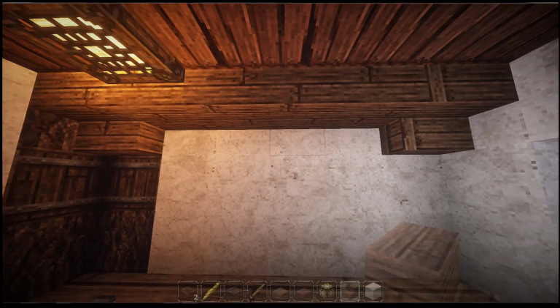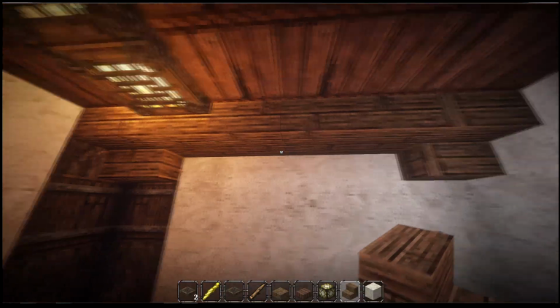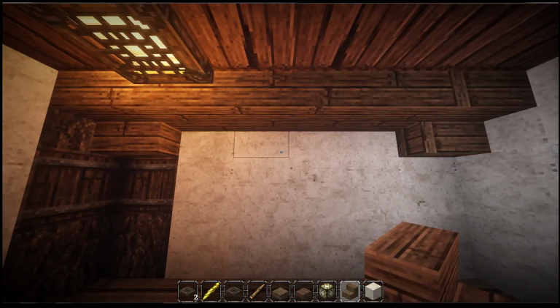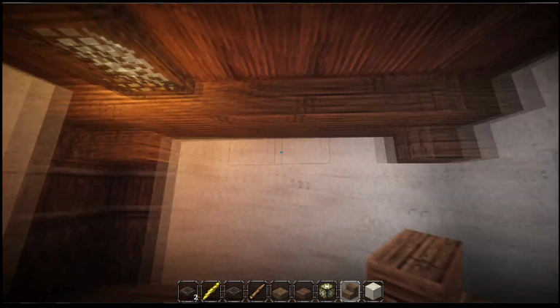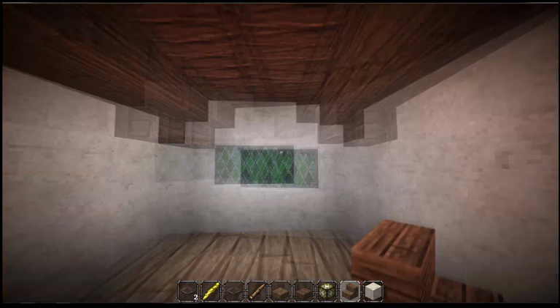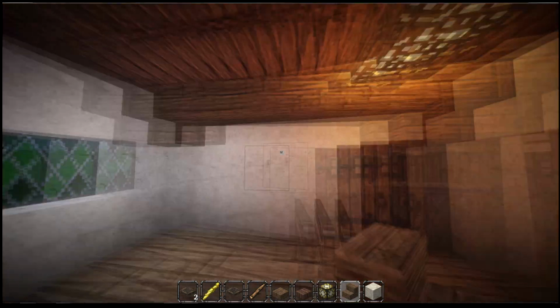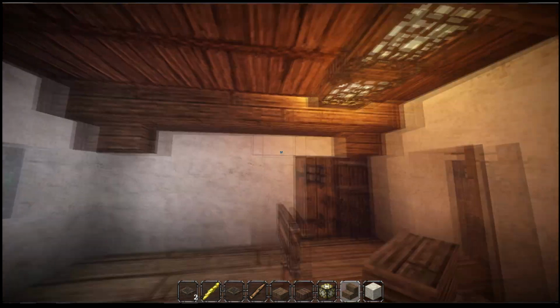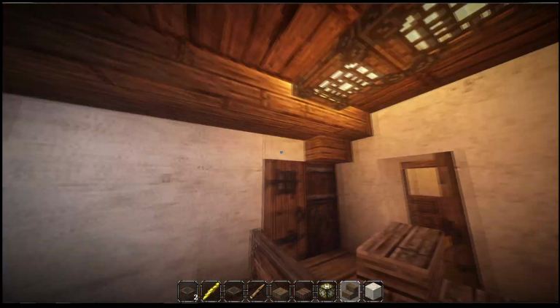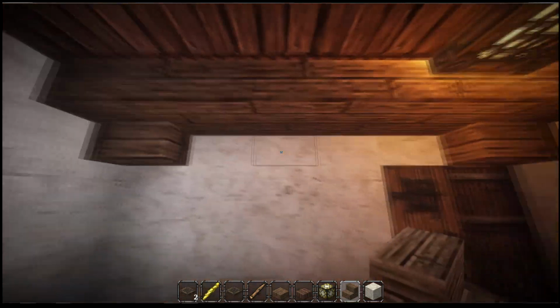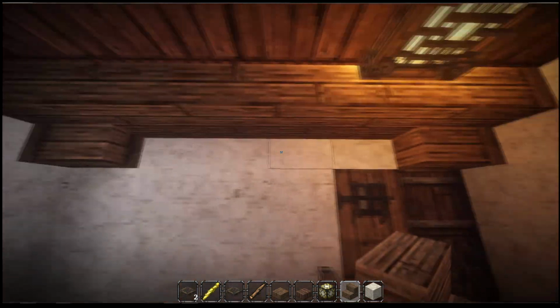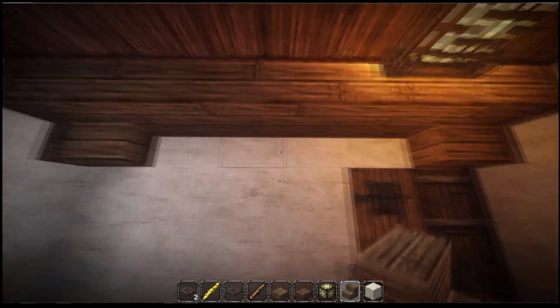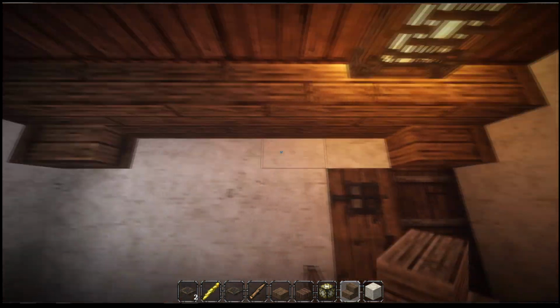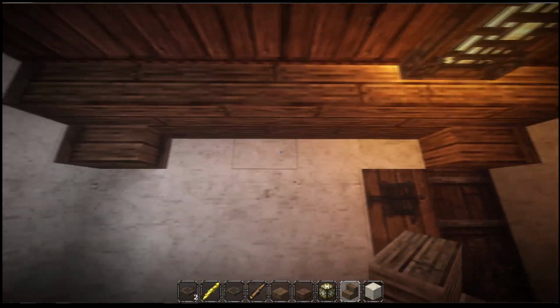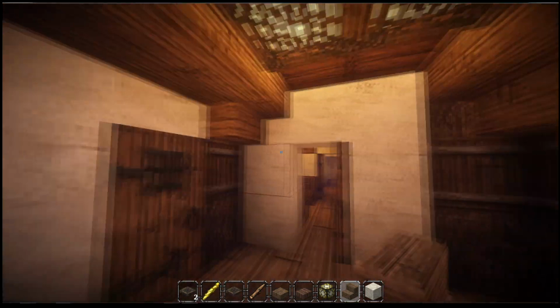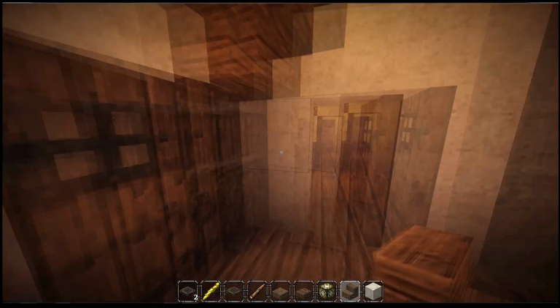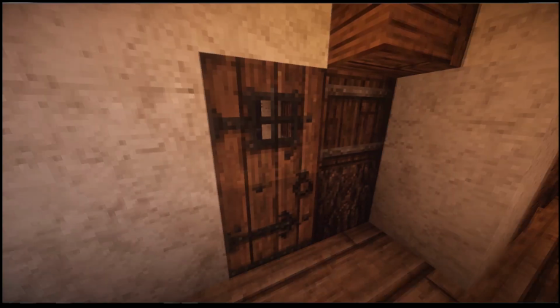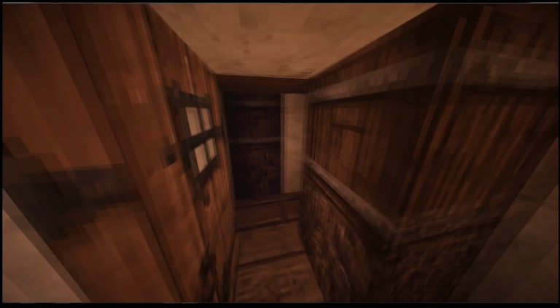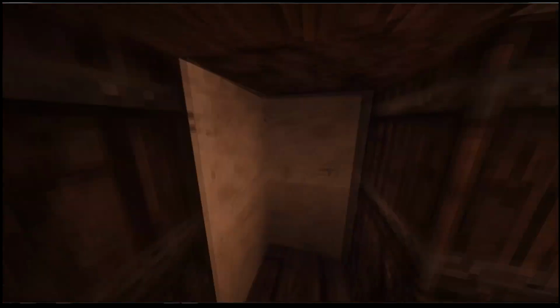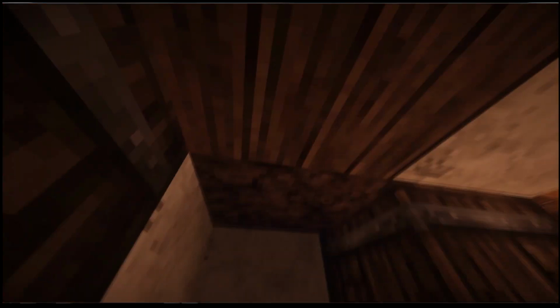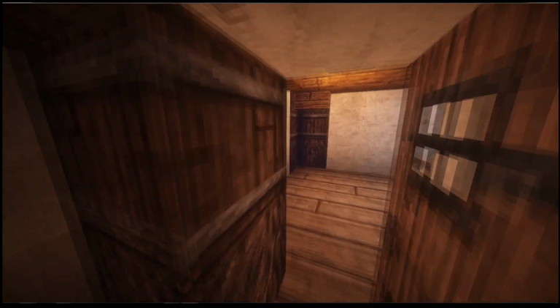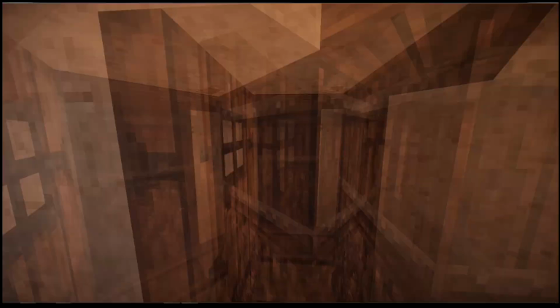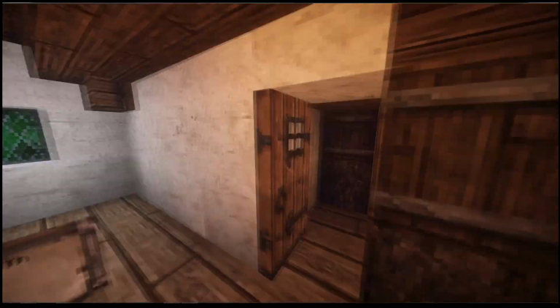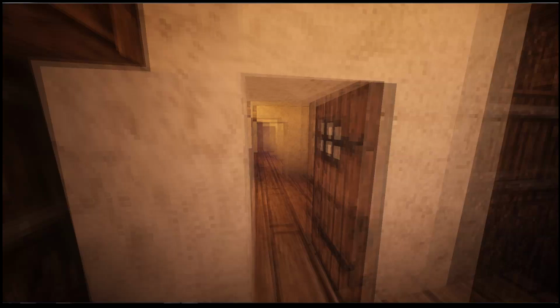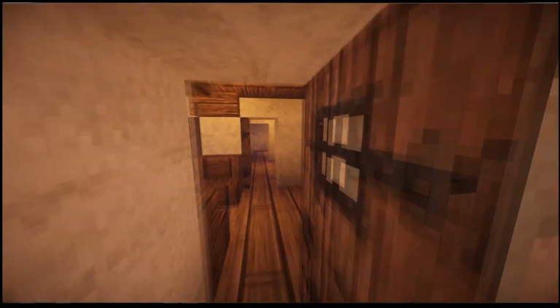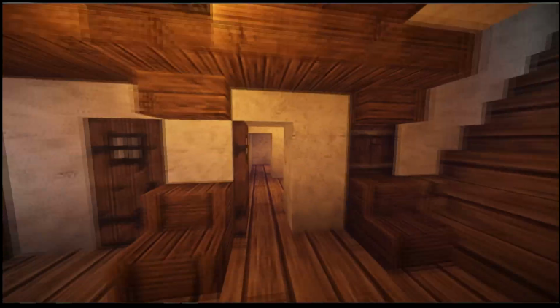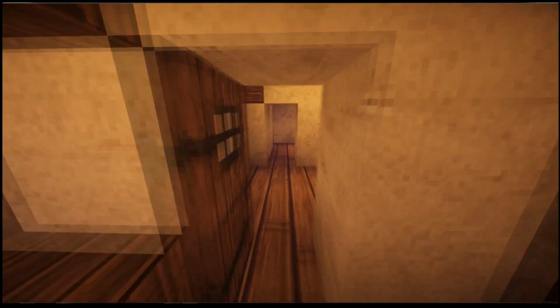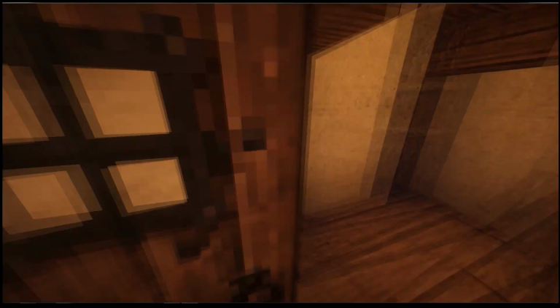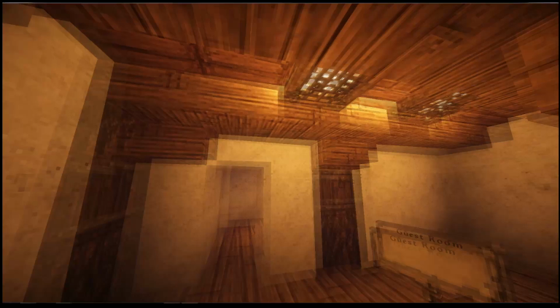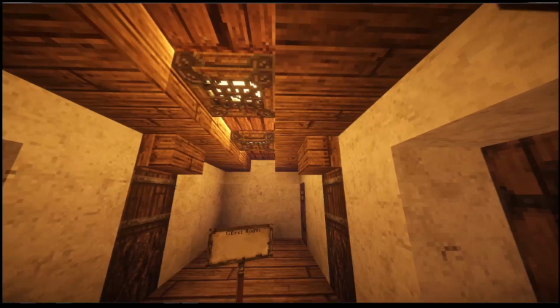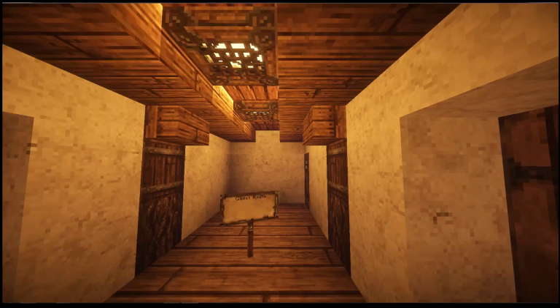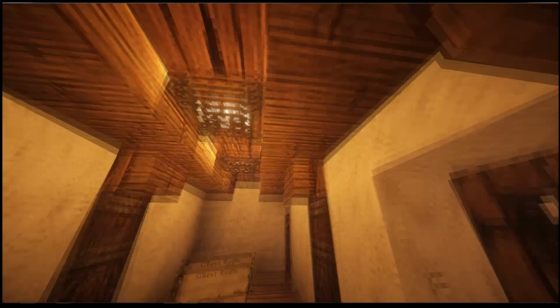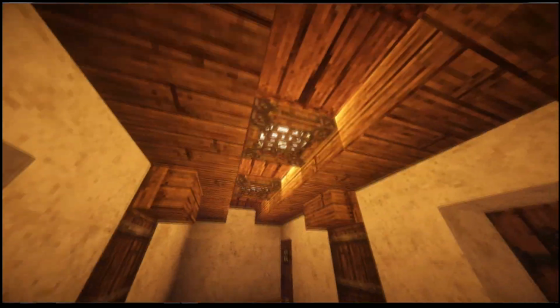This looks pretty cool as well. This is the odd or even room — everything about it is even and I hate it. It makes everything difficult, but it's got a nice little cupboard. So that's alright. If we go into the guest wing, or guest rooms.